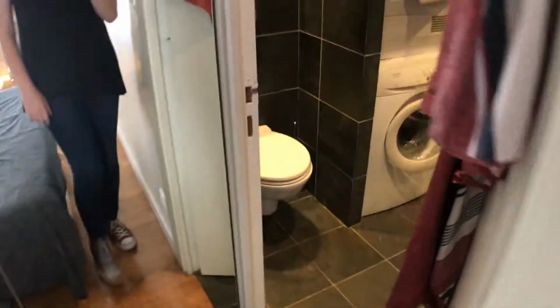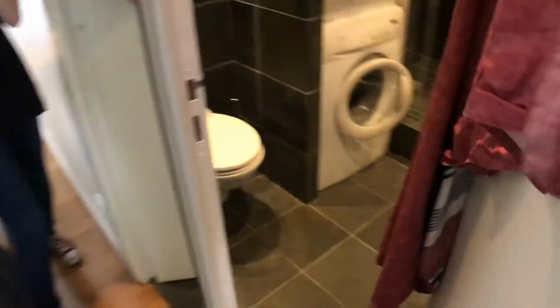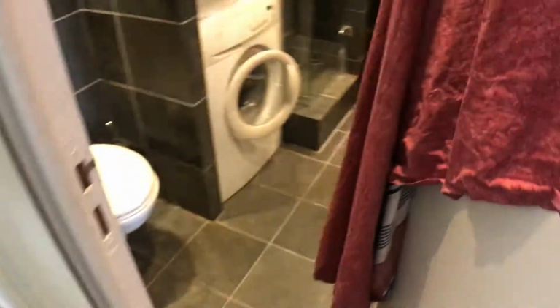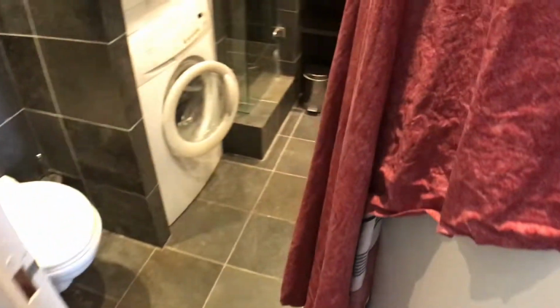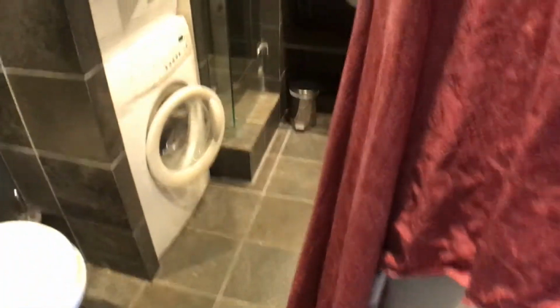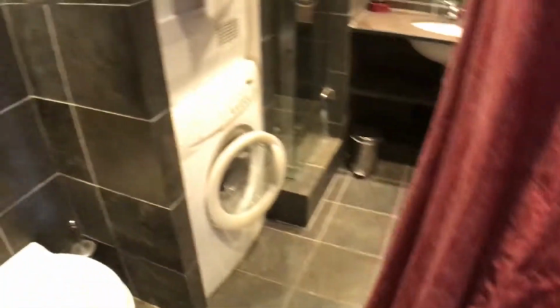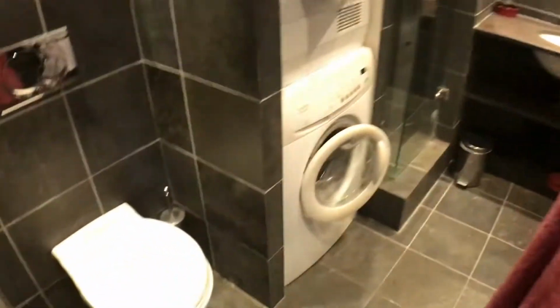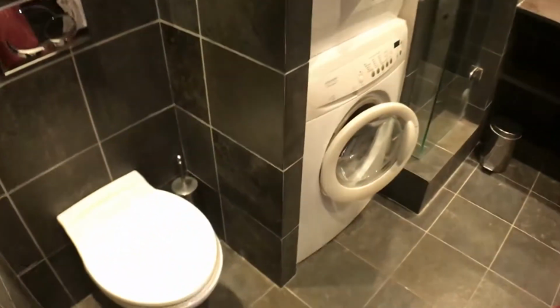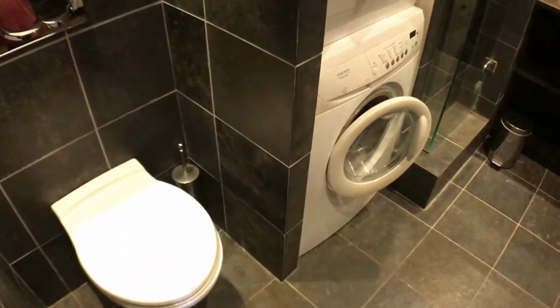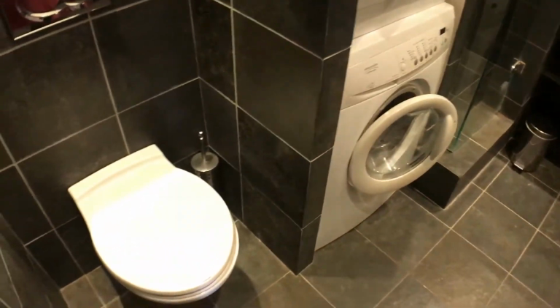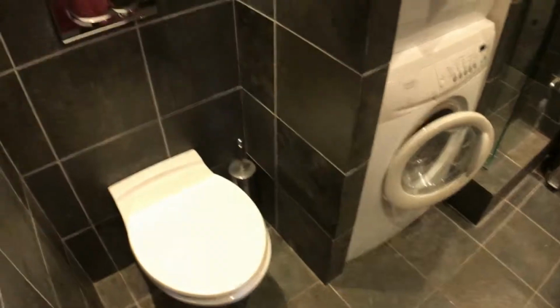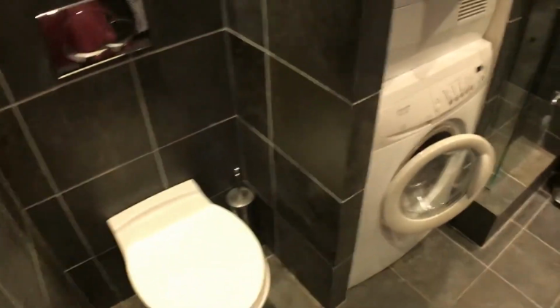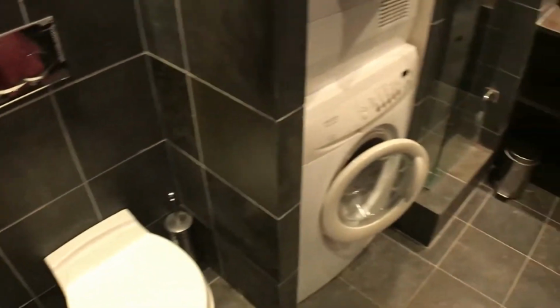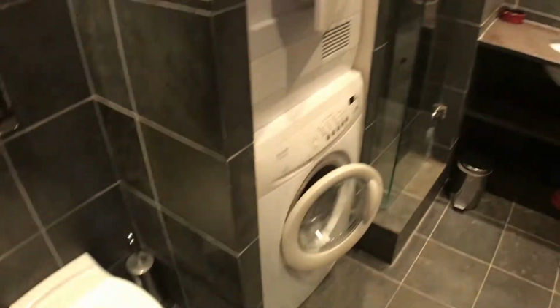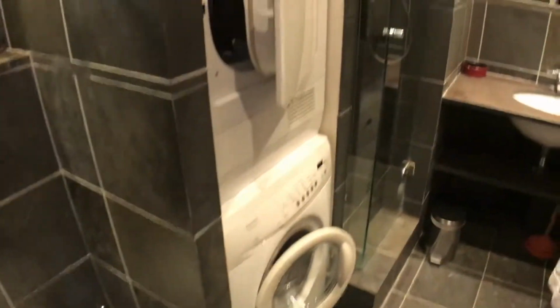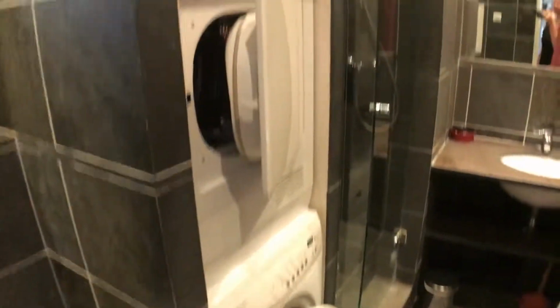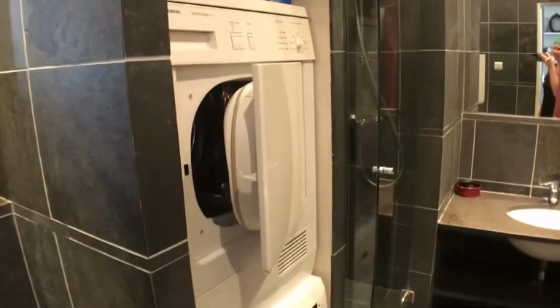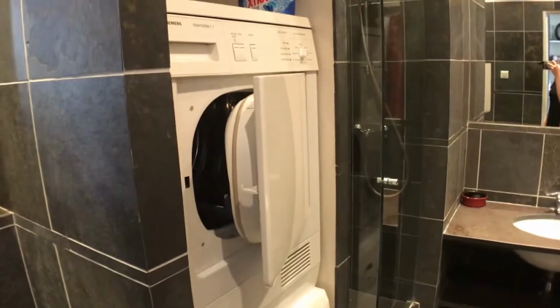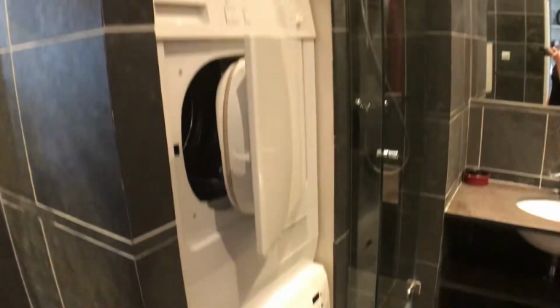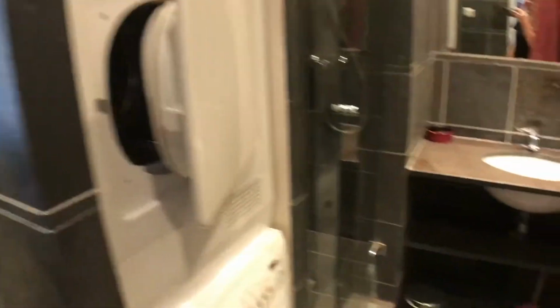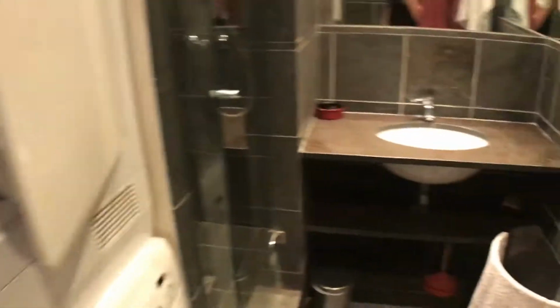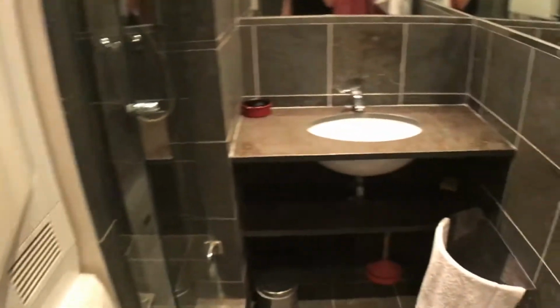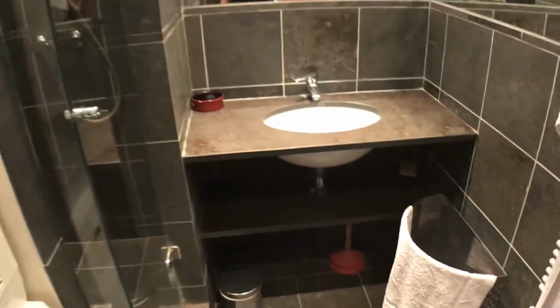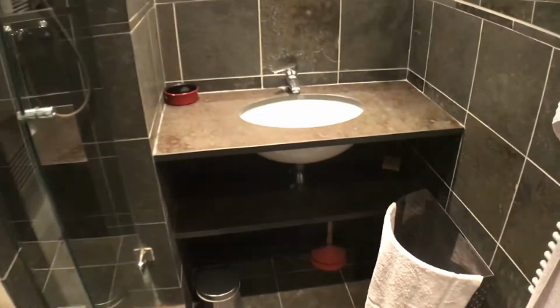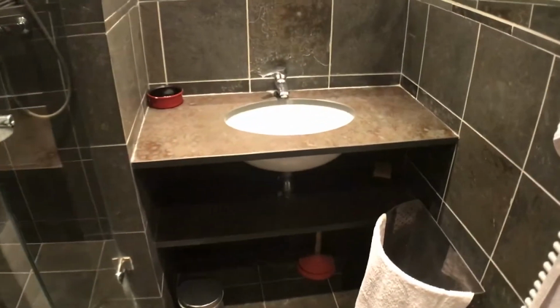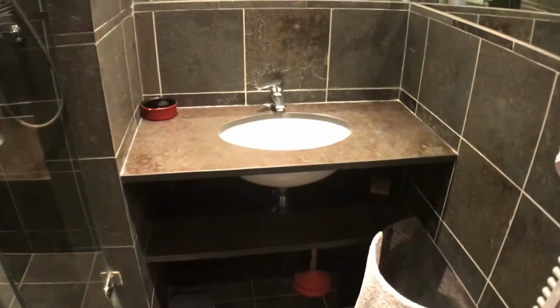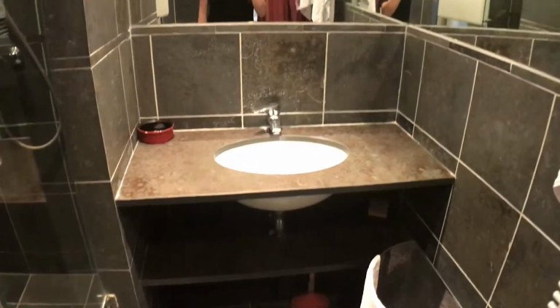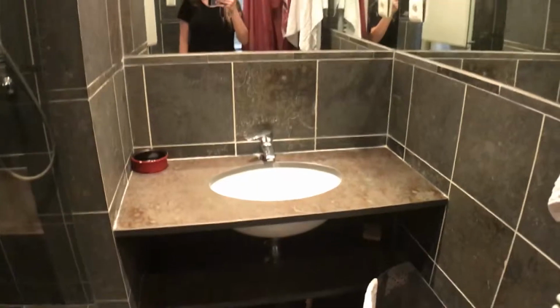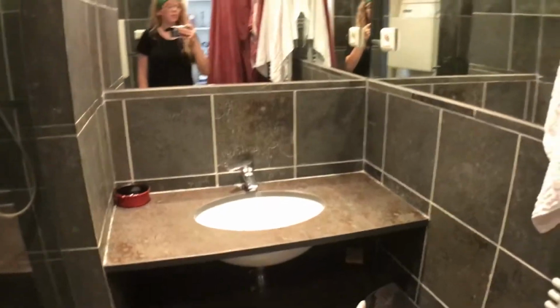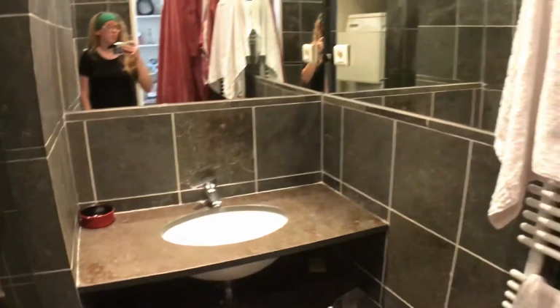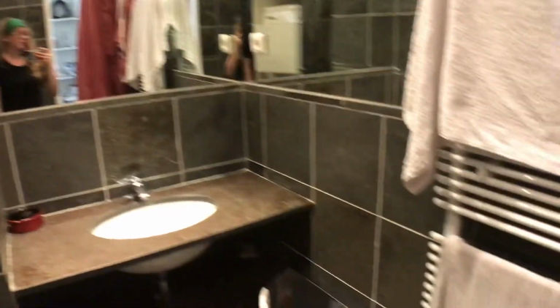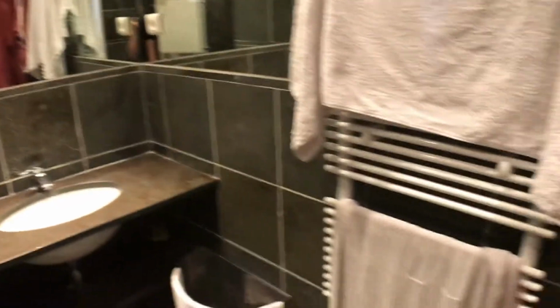And there's a bathroom and washing machine, dryer — laundry room. Super, super nice bathroom, as you can tell.